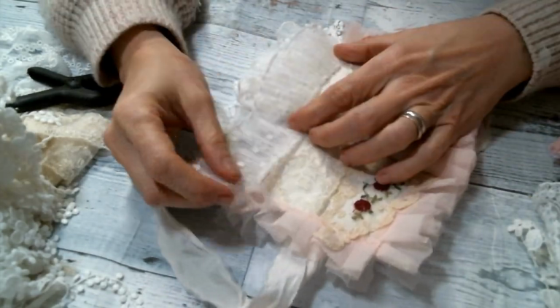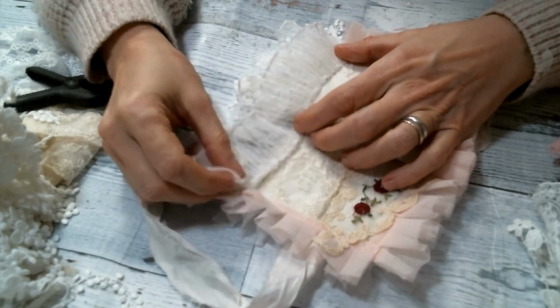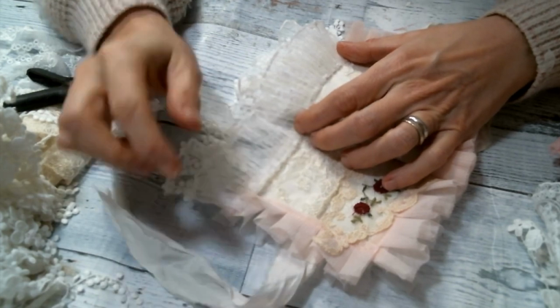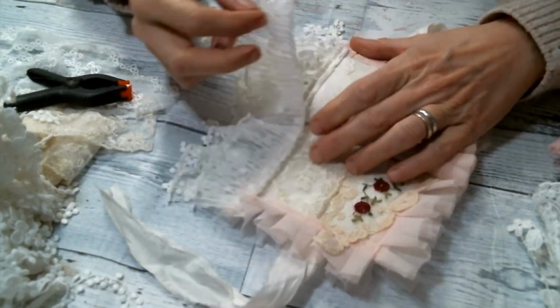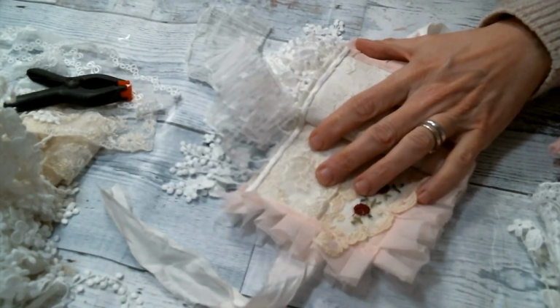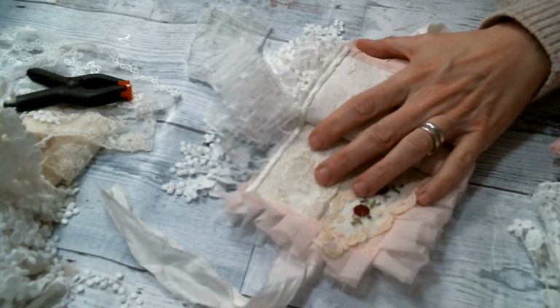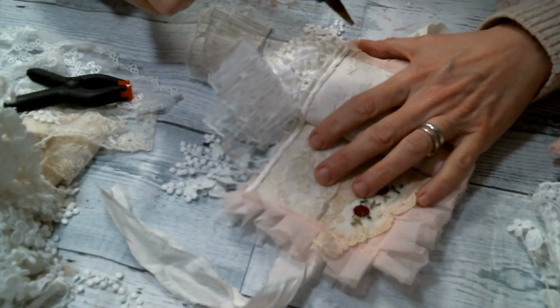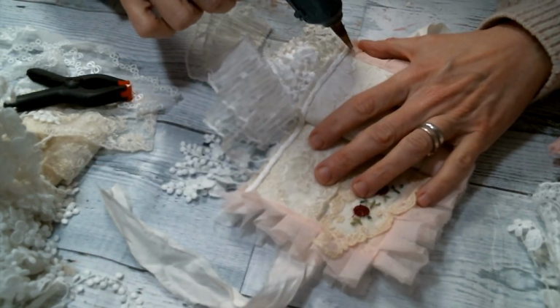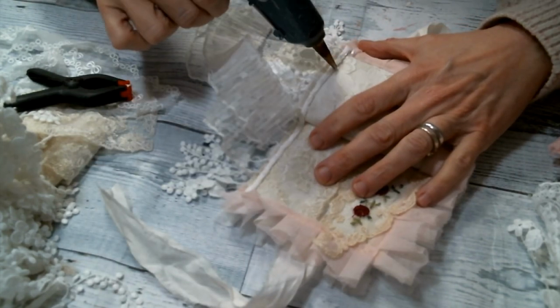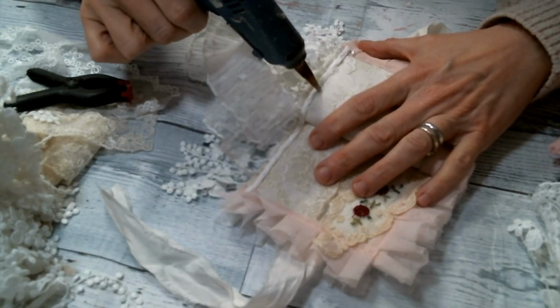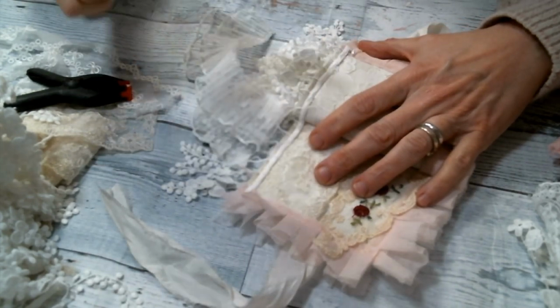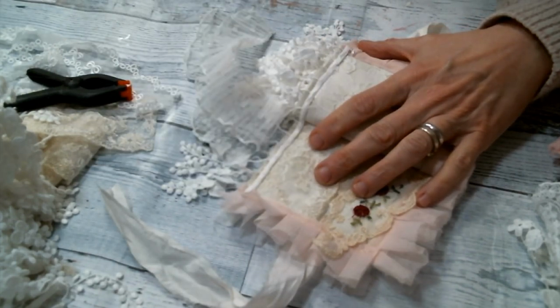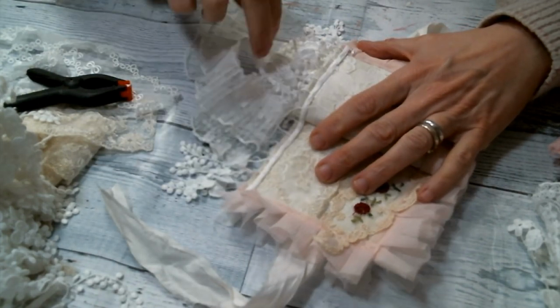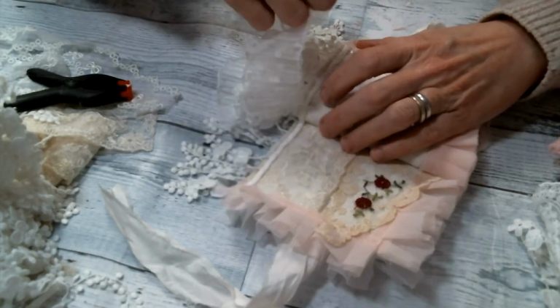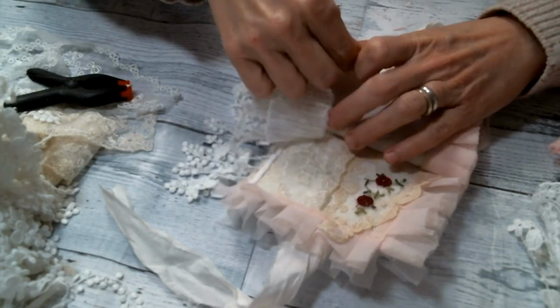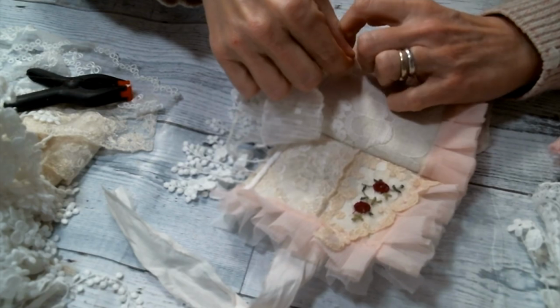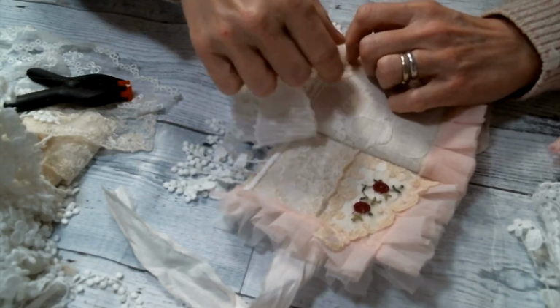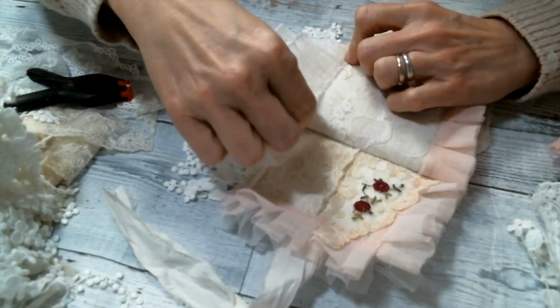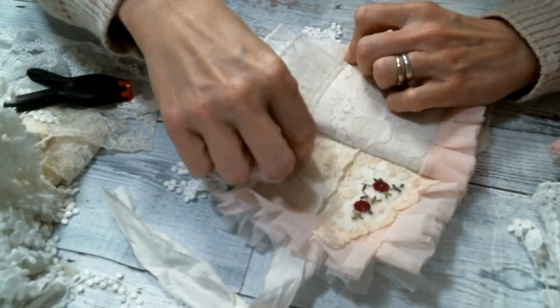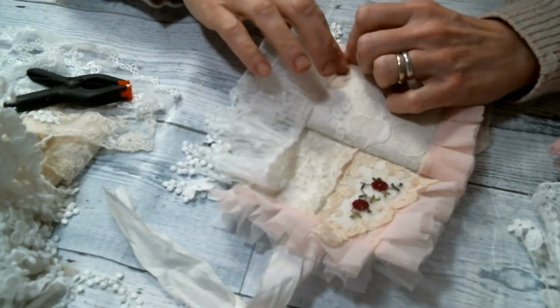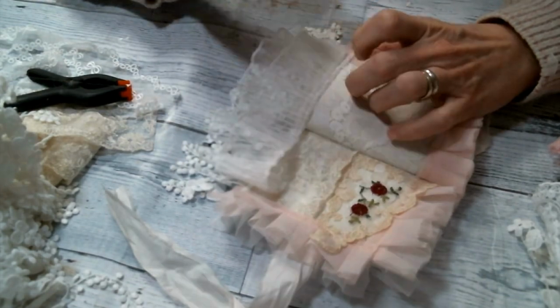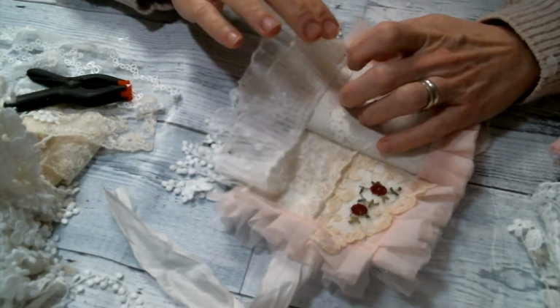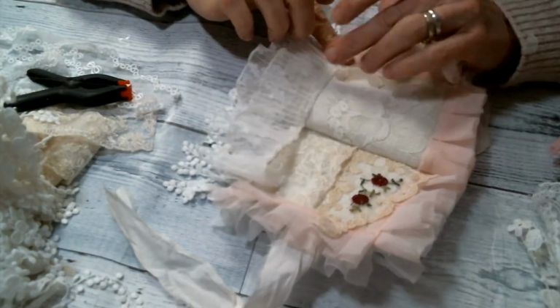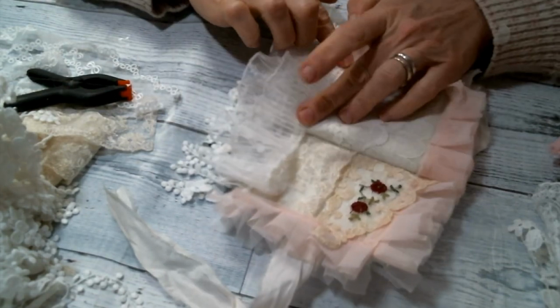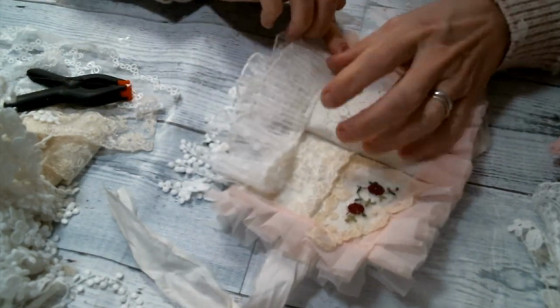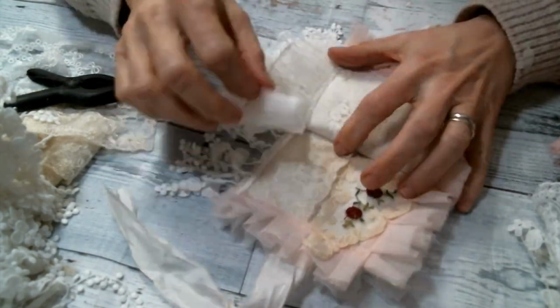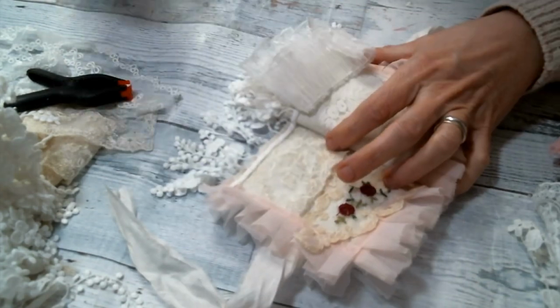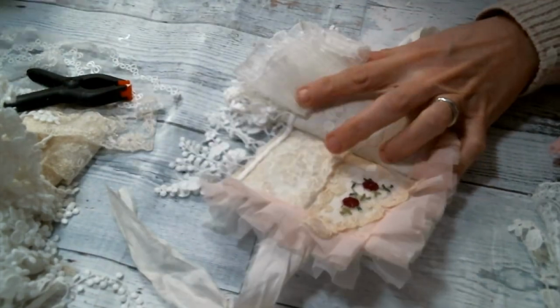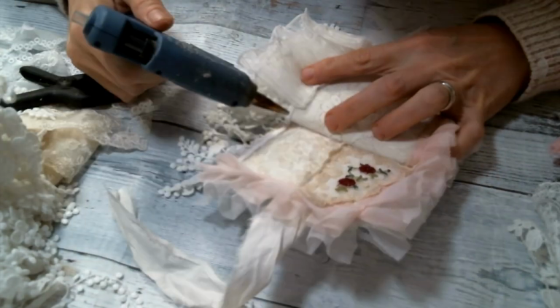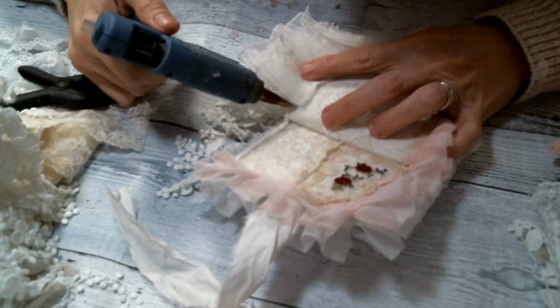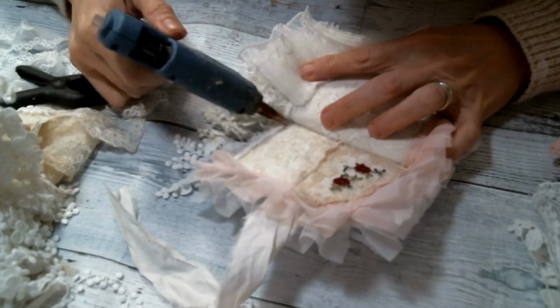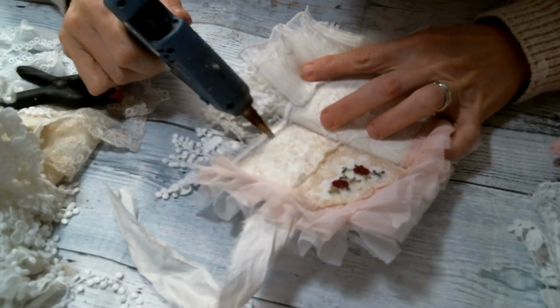So this is my base book. I hope you enjoyed watching me create it, and I will be back soon with decorating the individual pages. I'll see you guys then. Bye everybody.